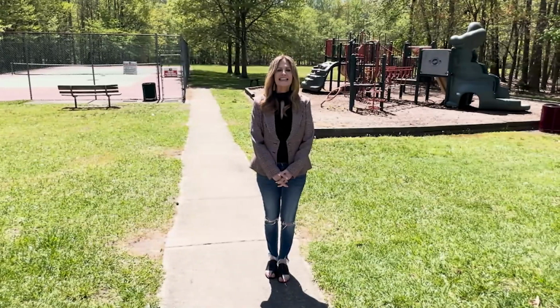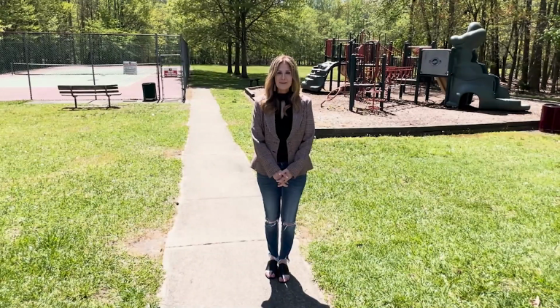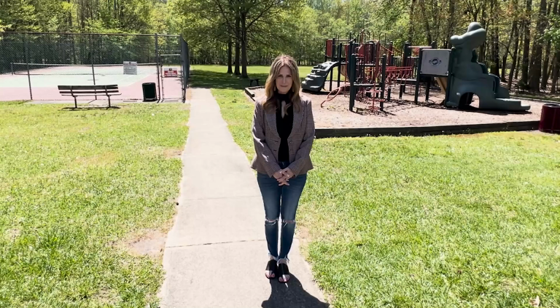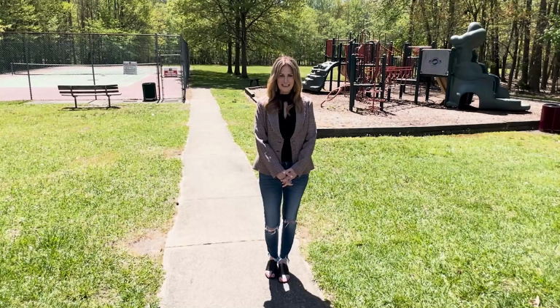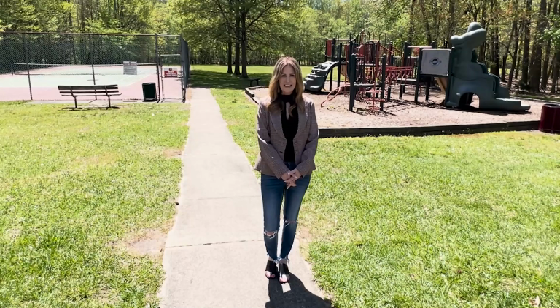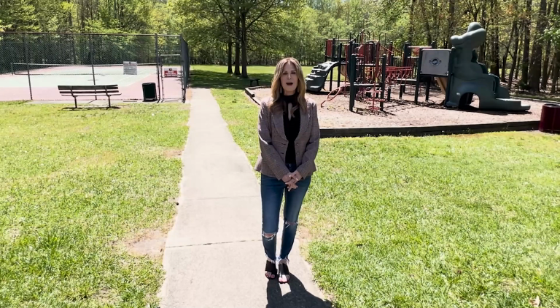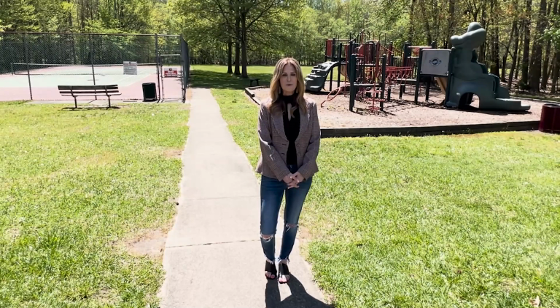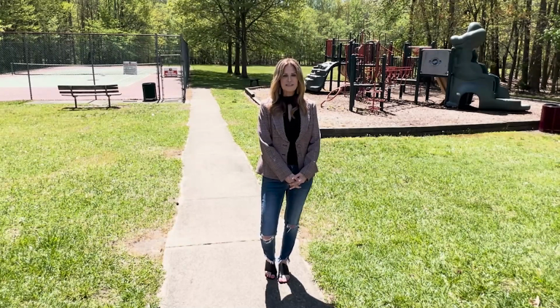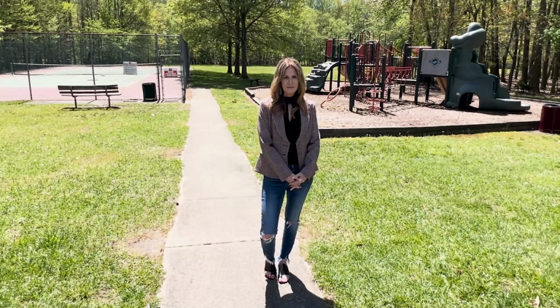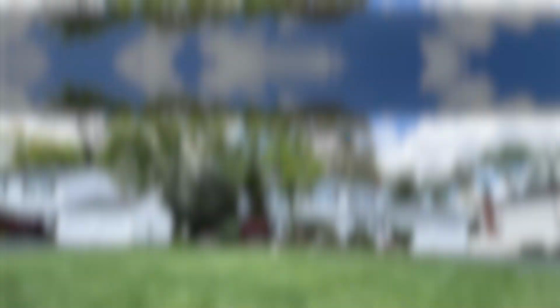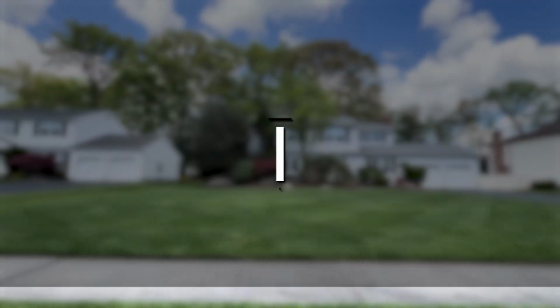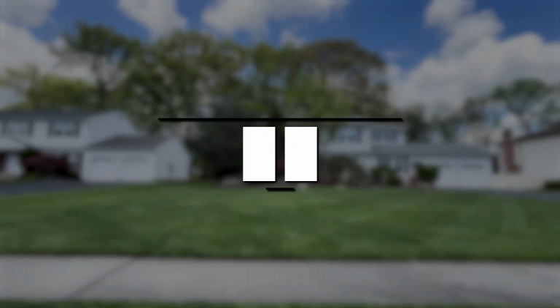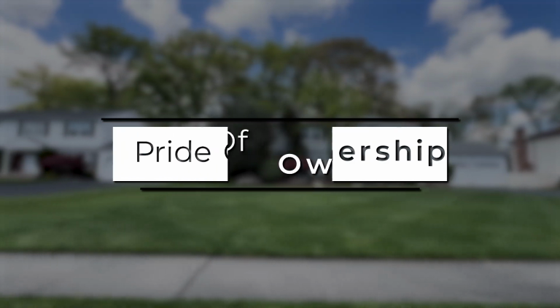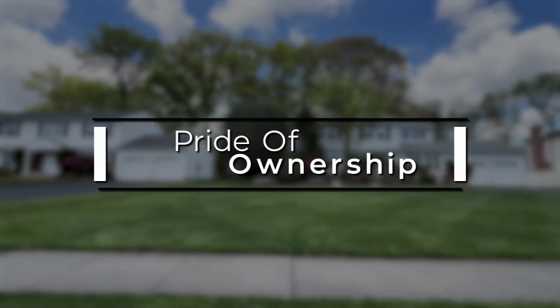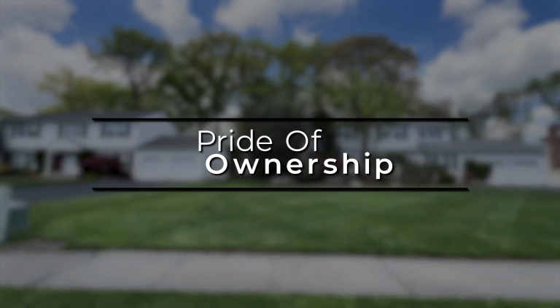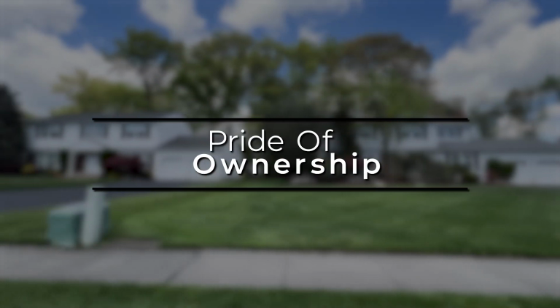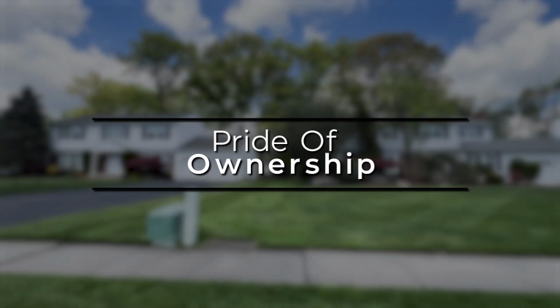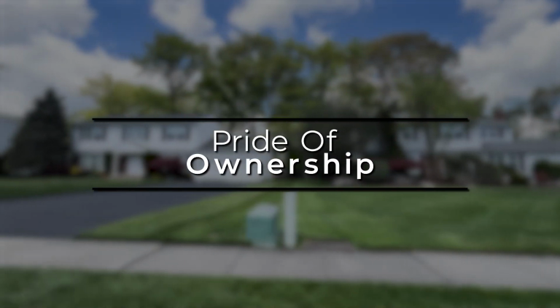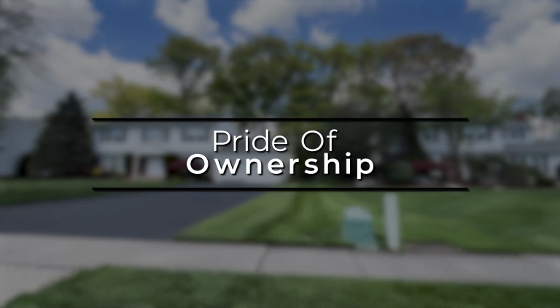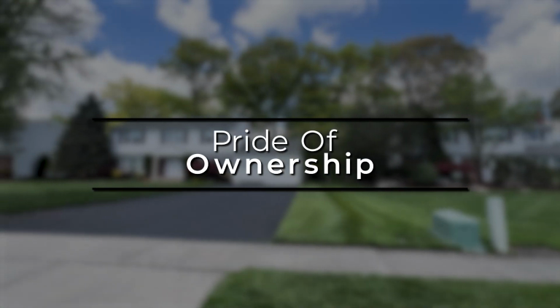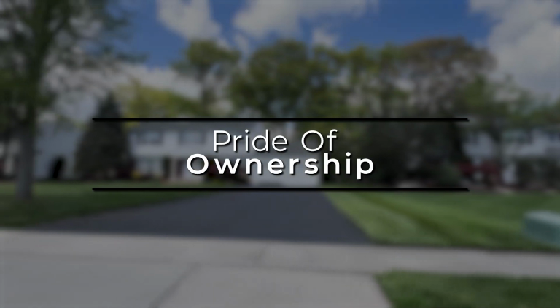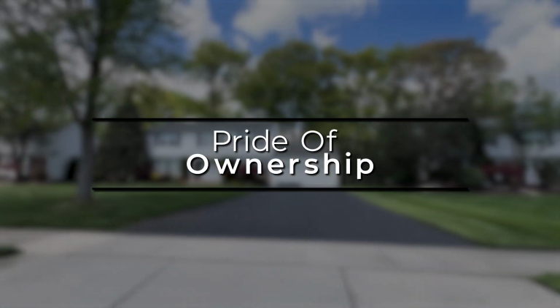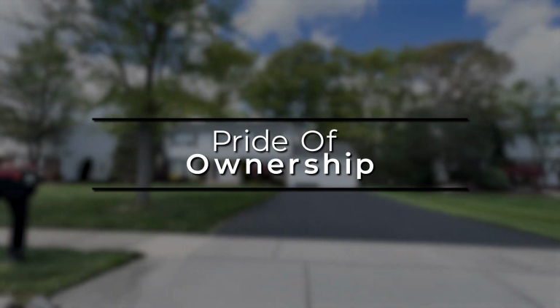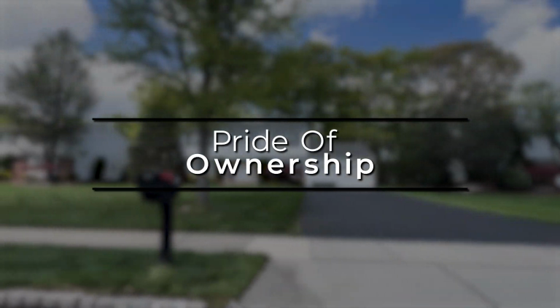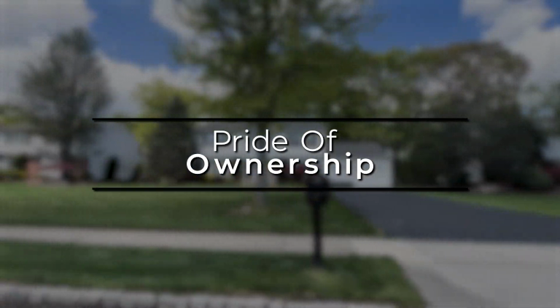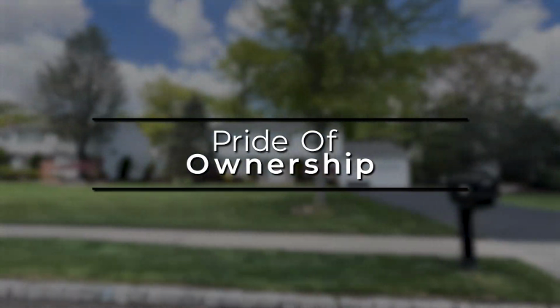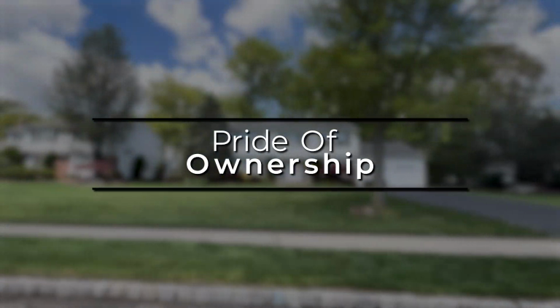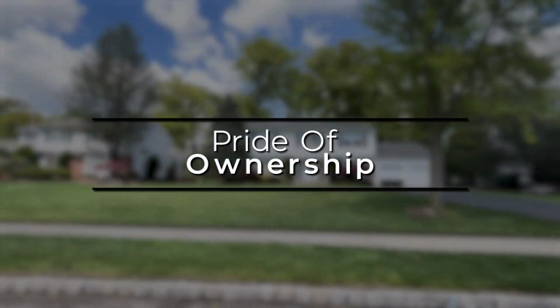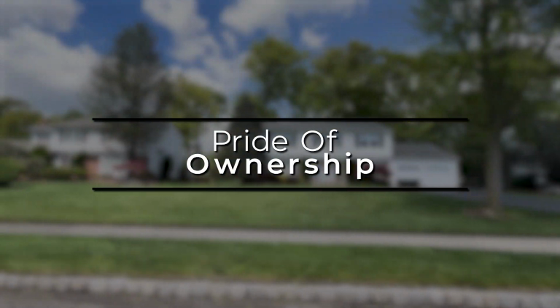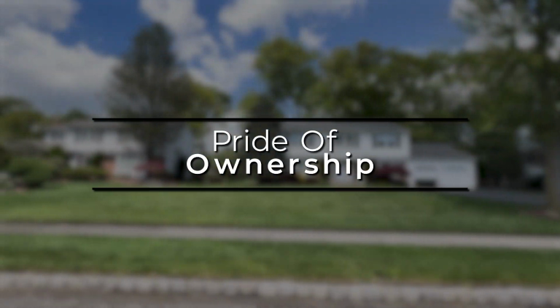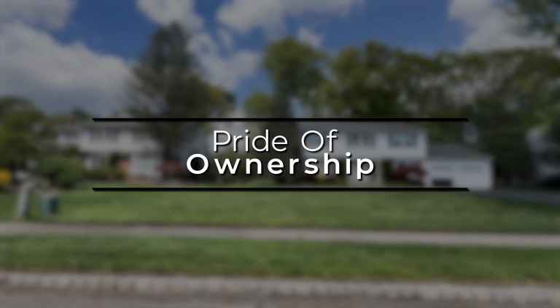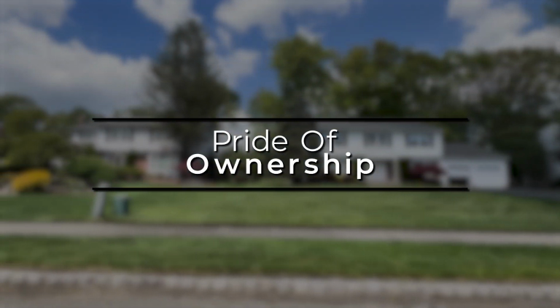Another reason people like living in the Balmar Woods development is pride of ownership. If you drive through the neighborhood, you will notice well-maintained properties with manicured lawns and landscaping.